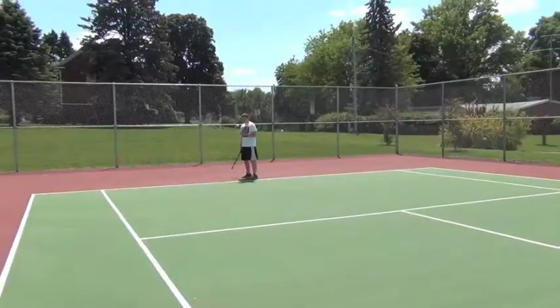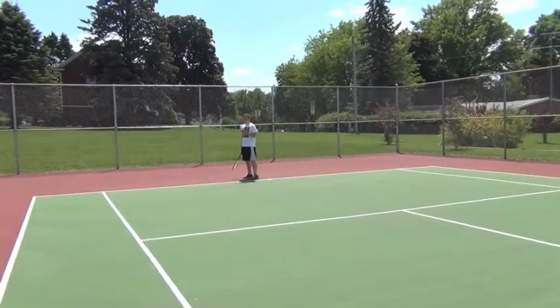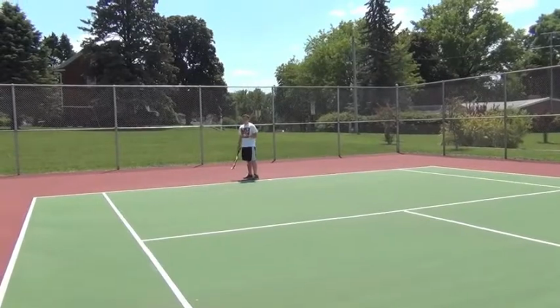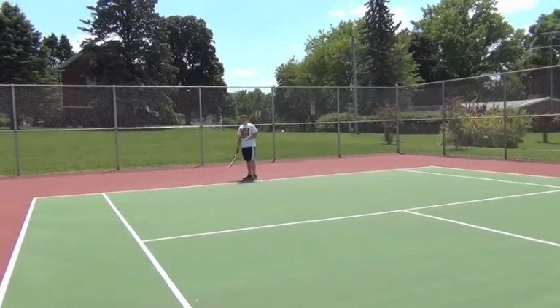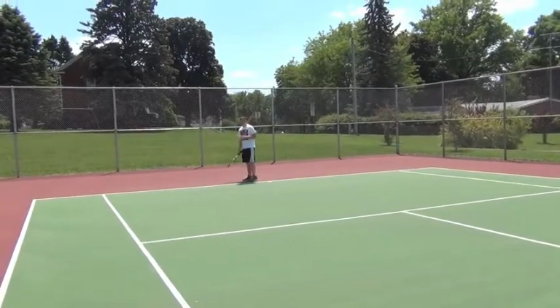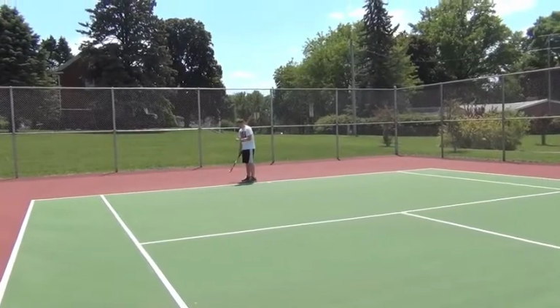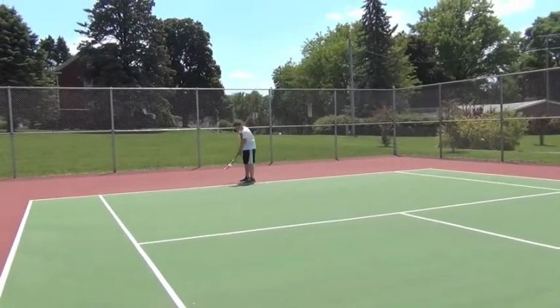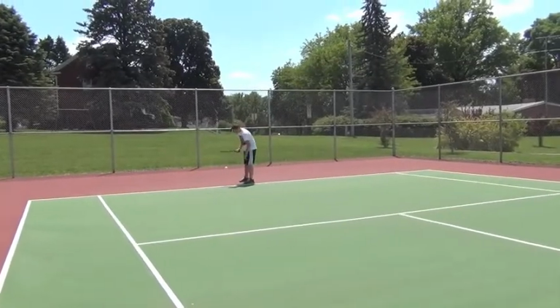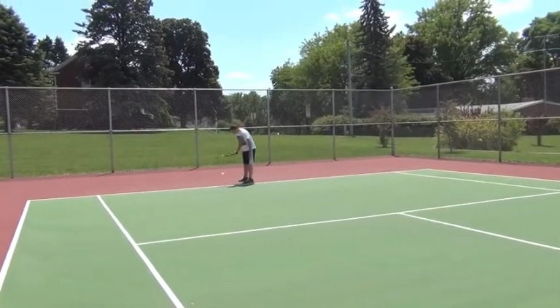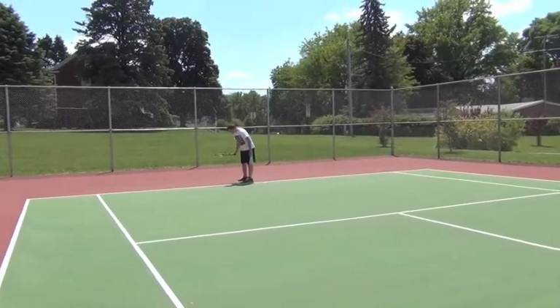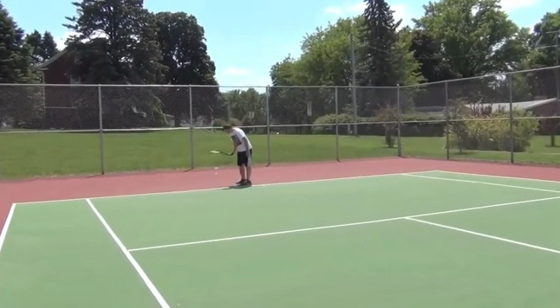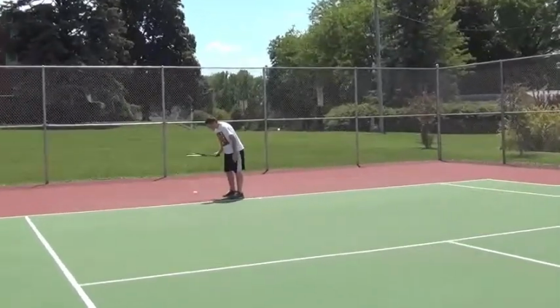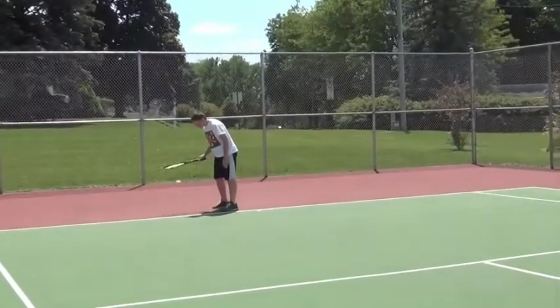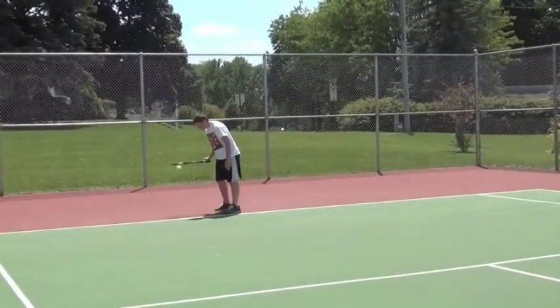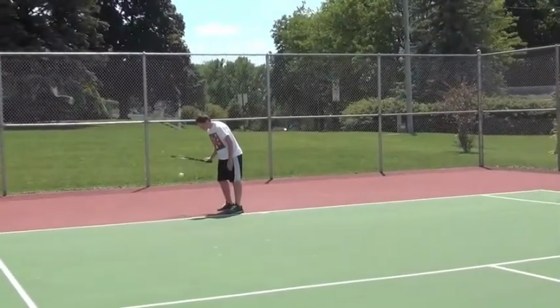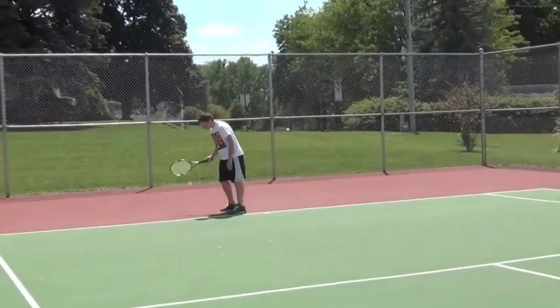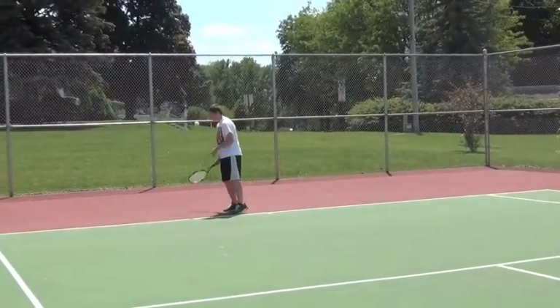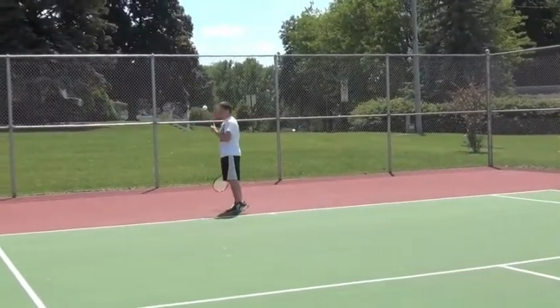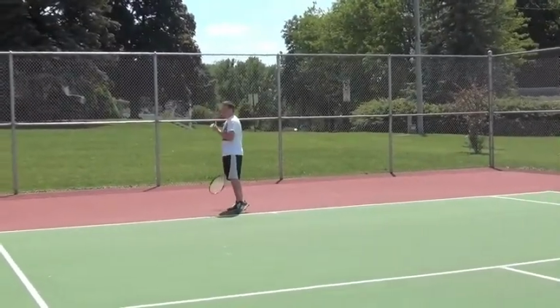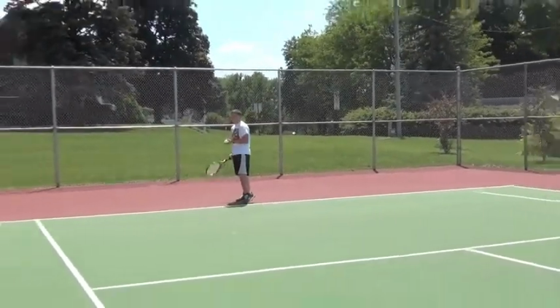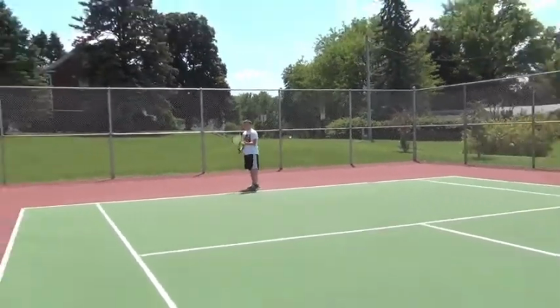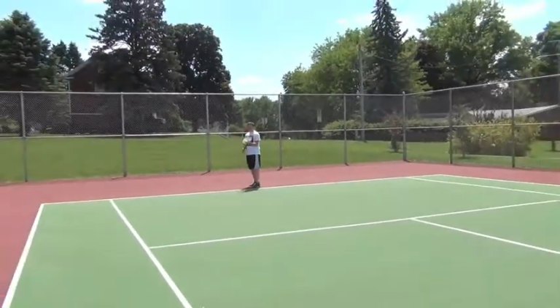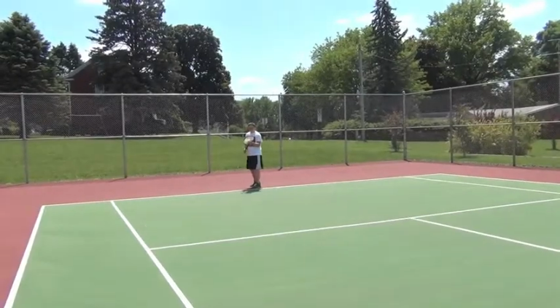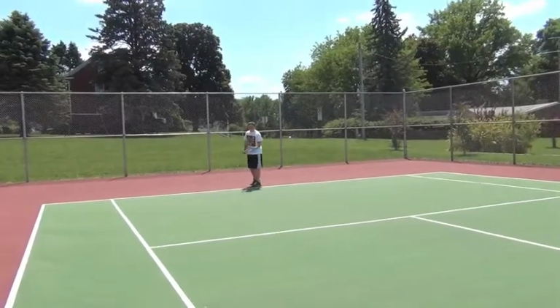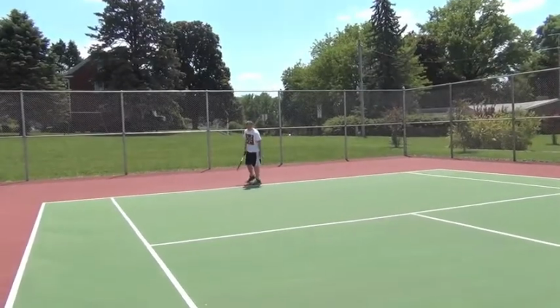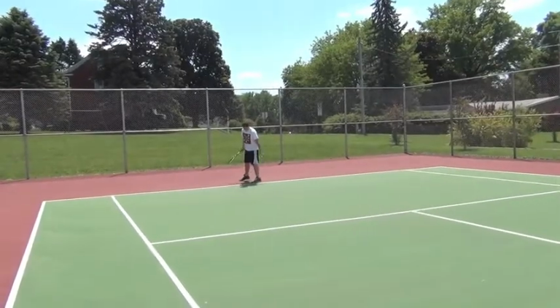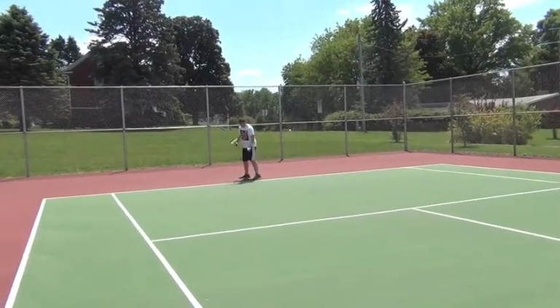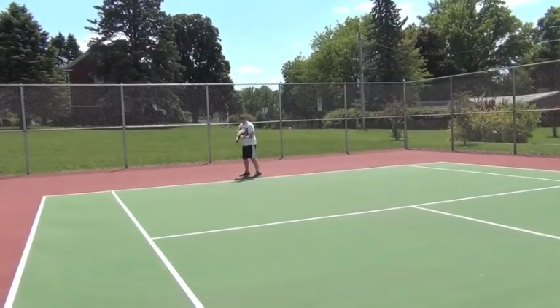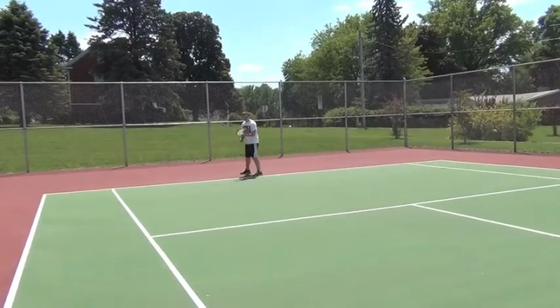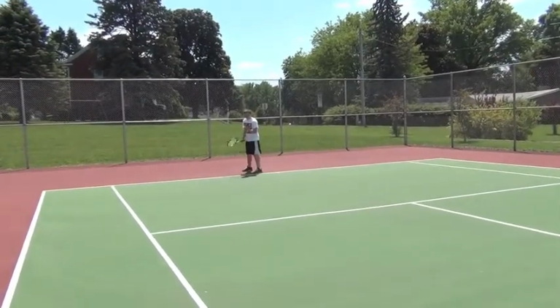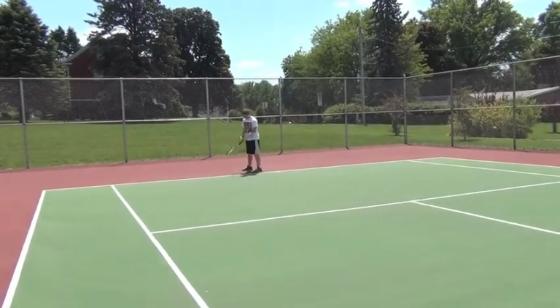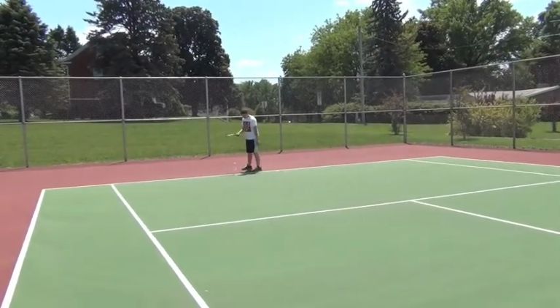Before every serve, I always hit the ball a couple times with the center of my racket to get your racket nice and centered. I'll show you how to serve.